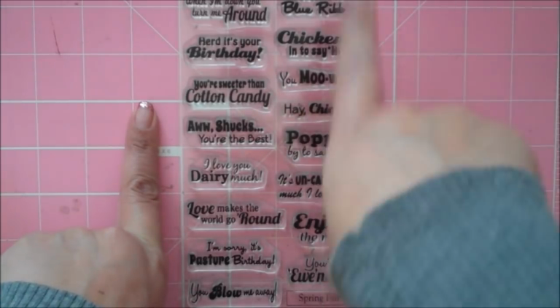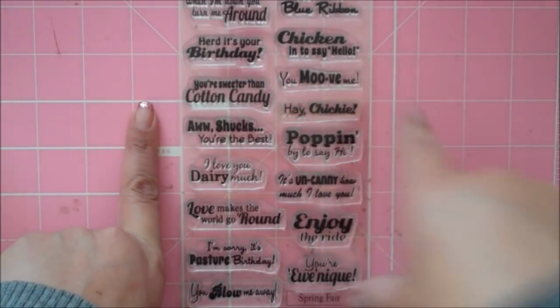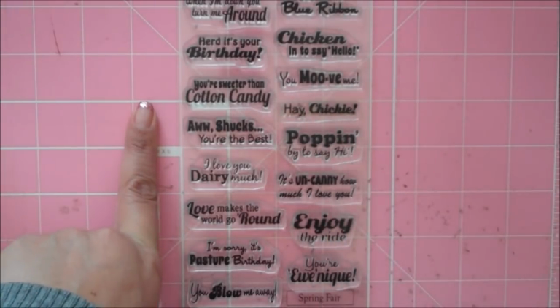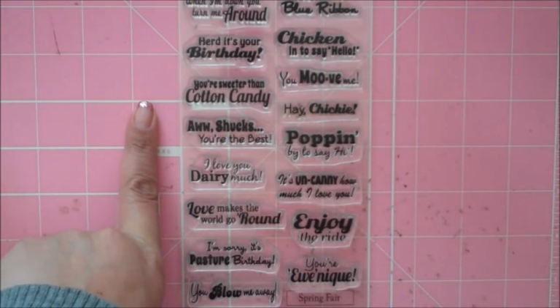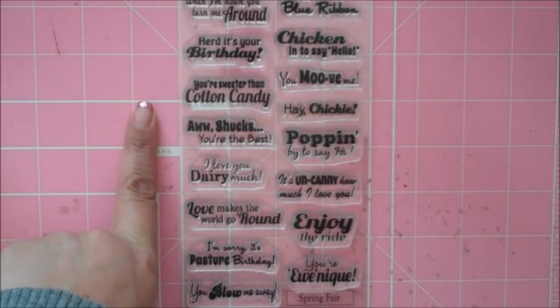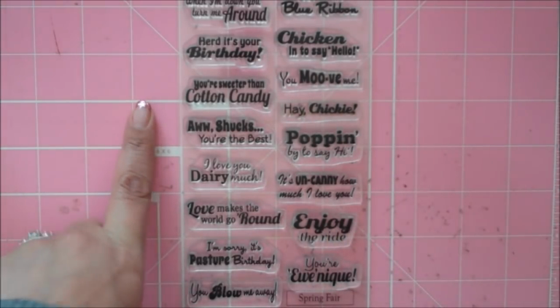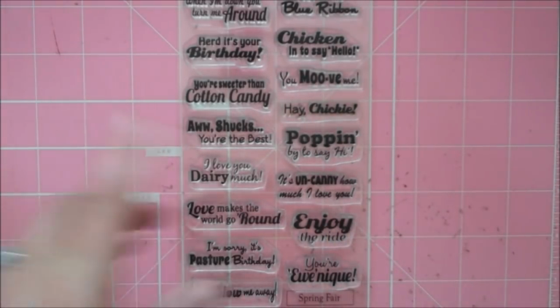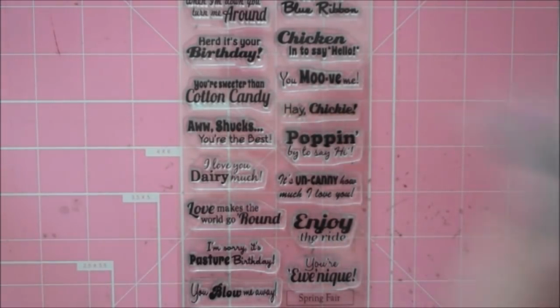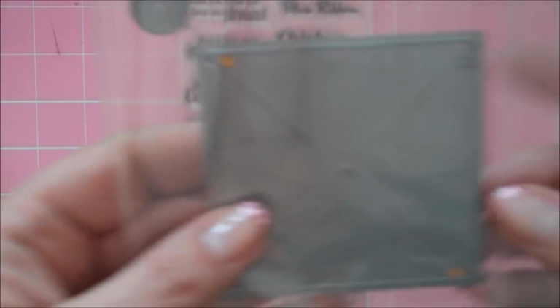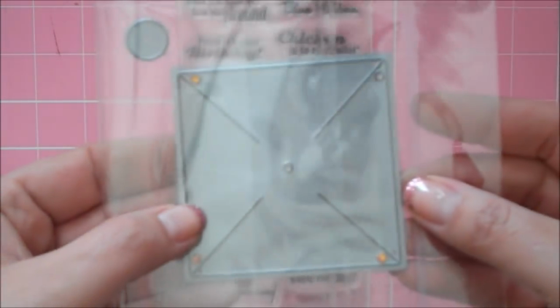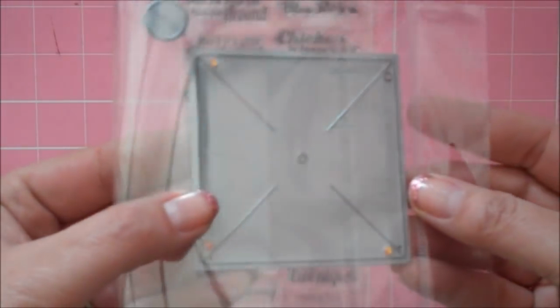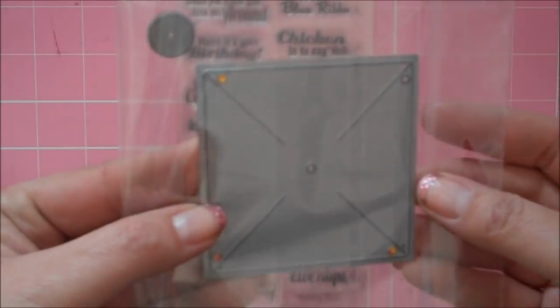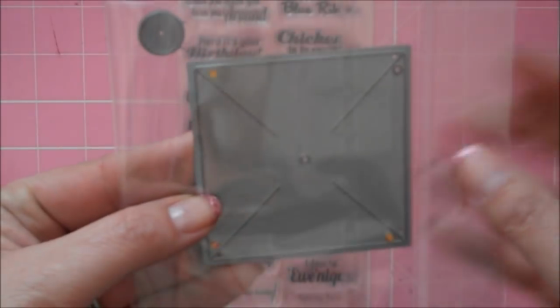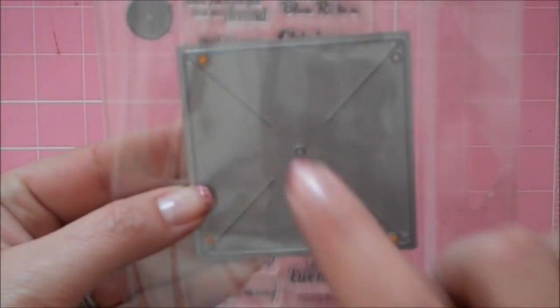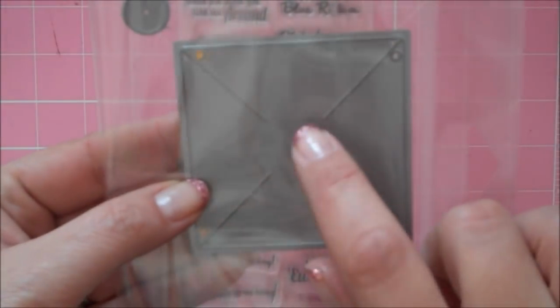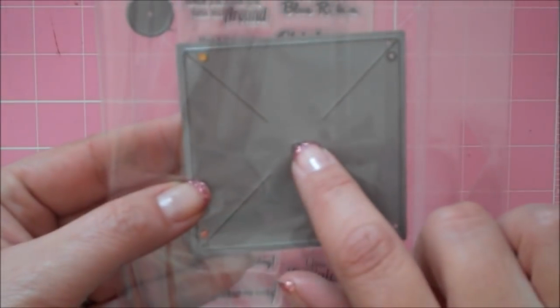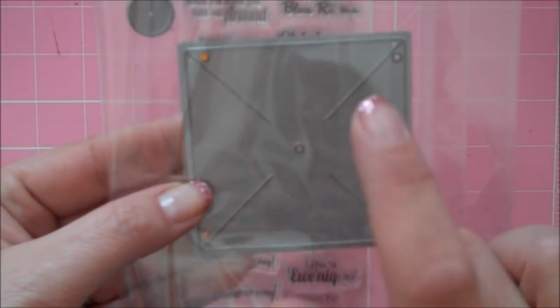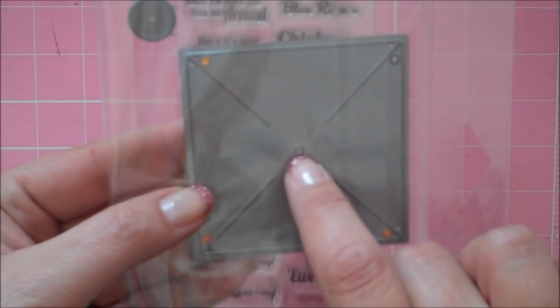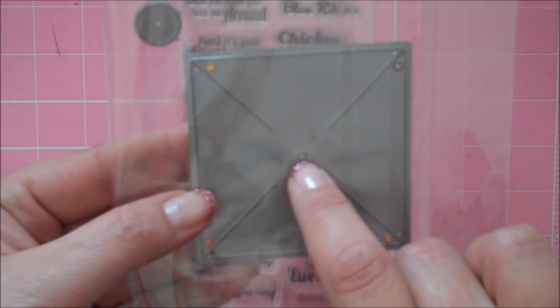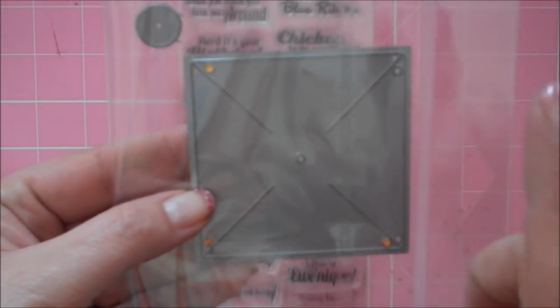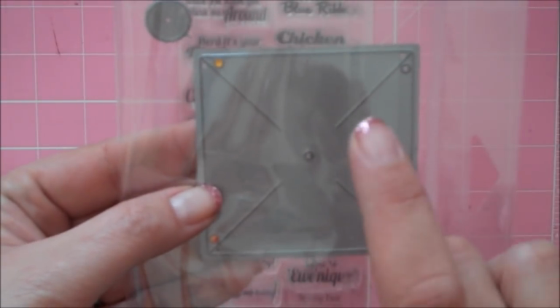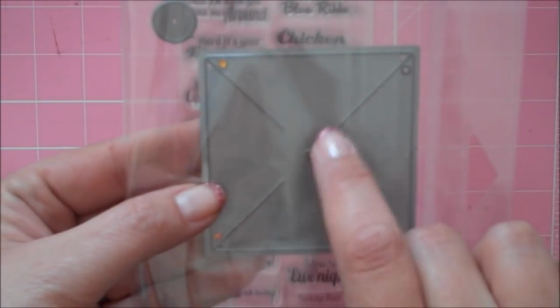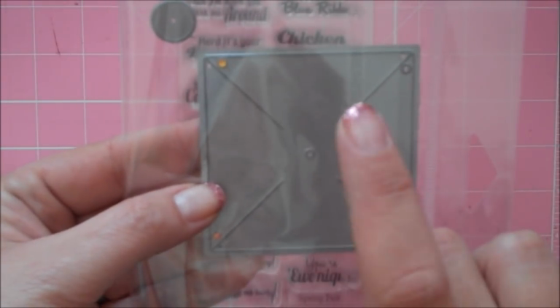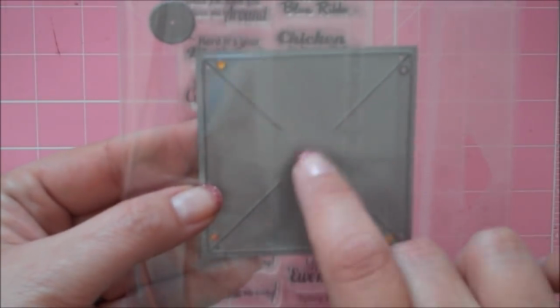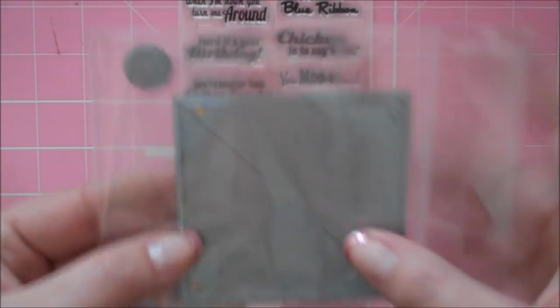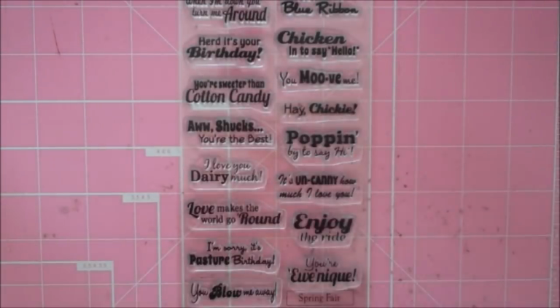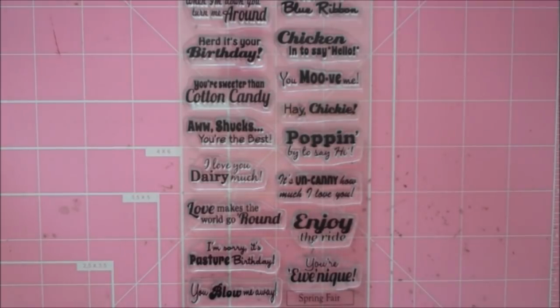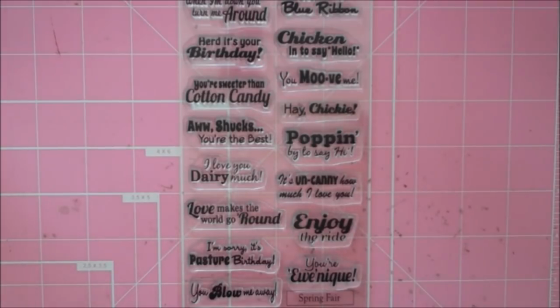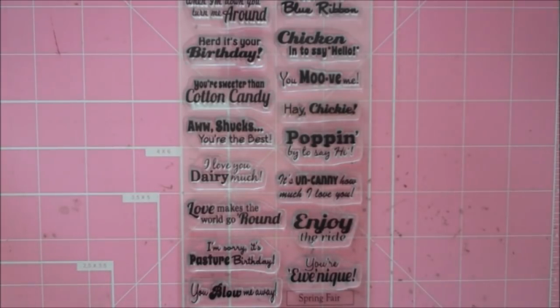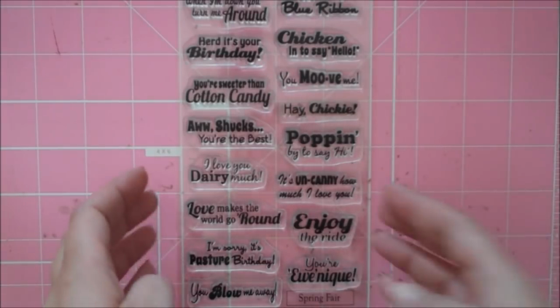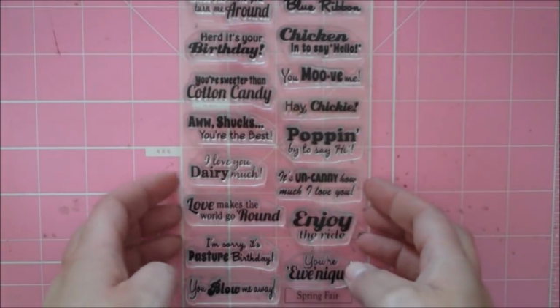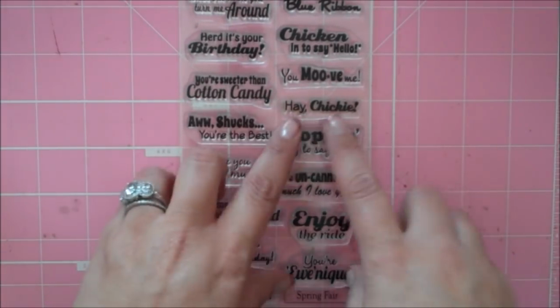A couple of the sentiments go great with the new Scrappy Moms pinwheel die. I have a video showing how to use this die and a banner that I made with the die if you're interested. Okay, so let's get started.